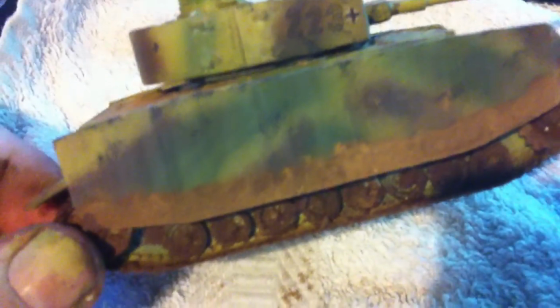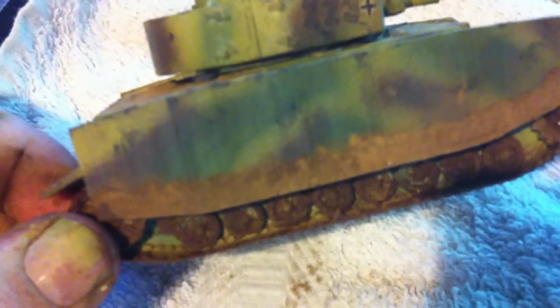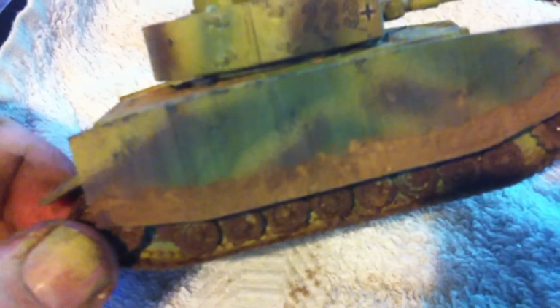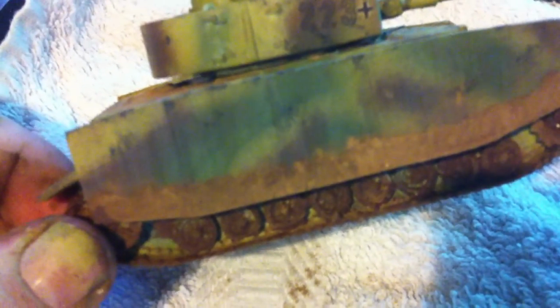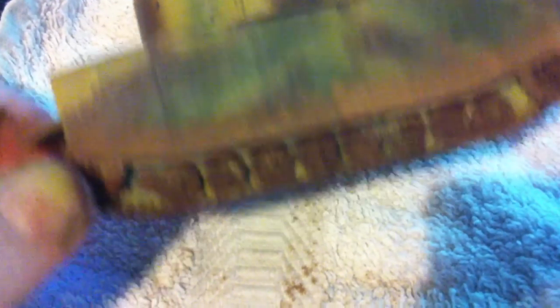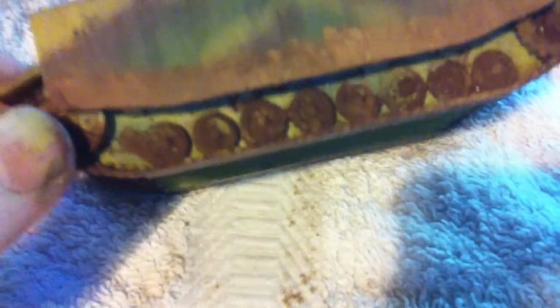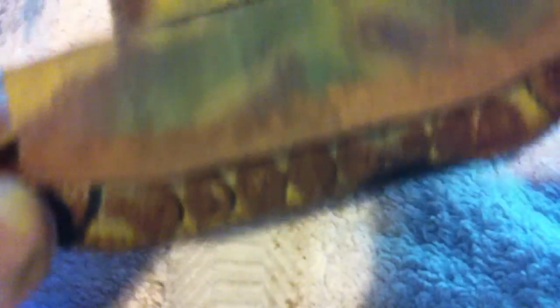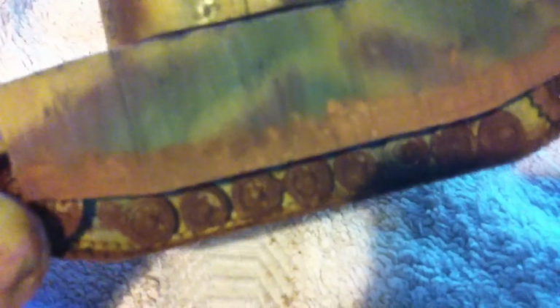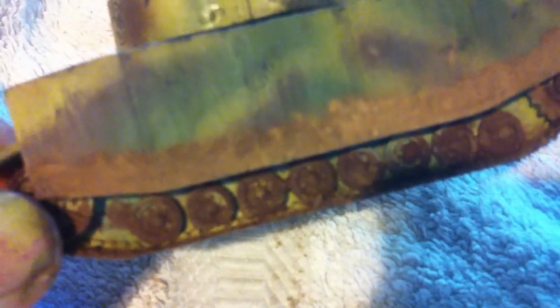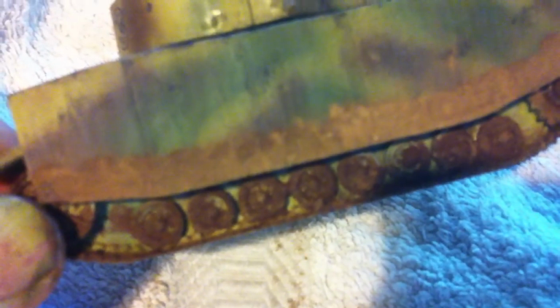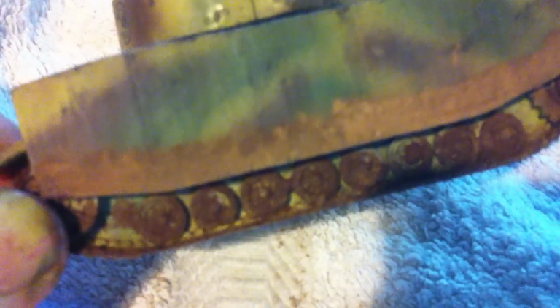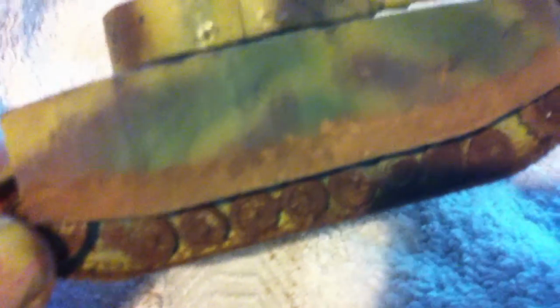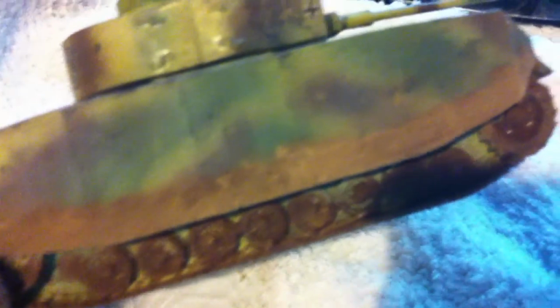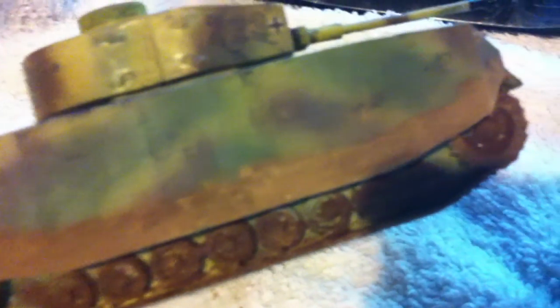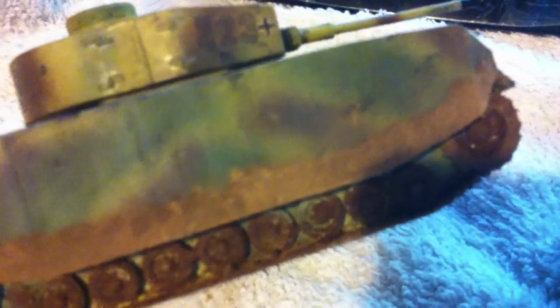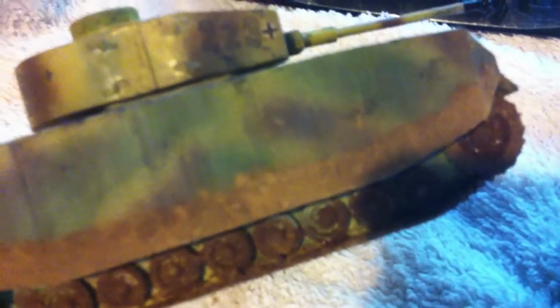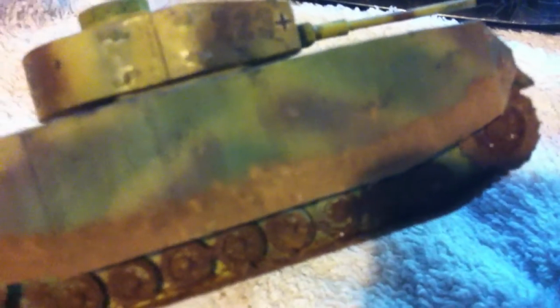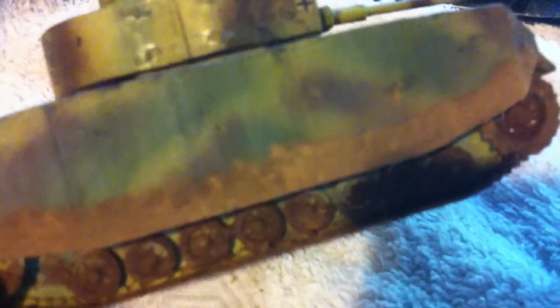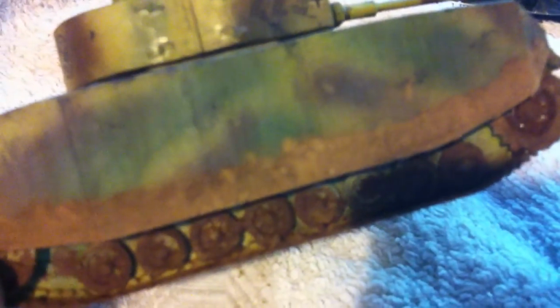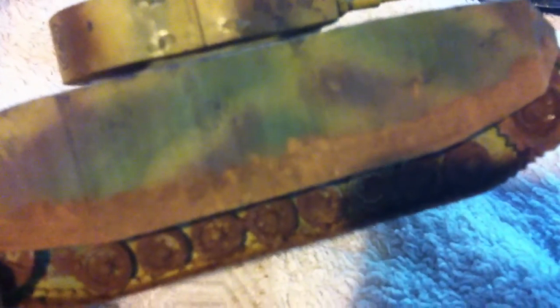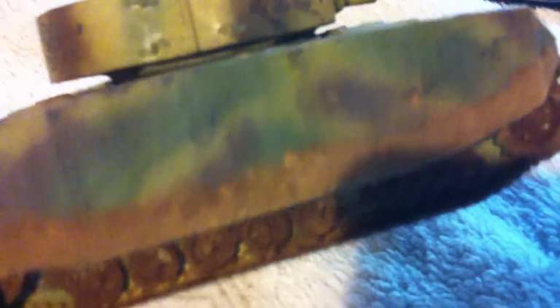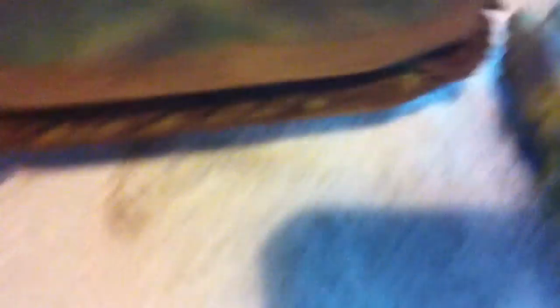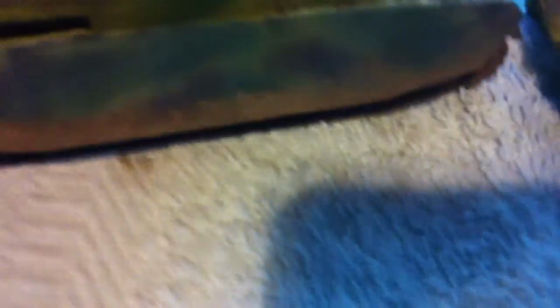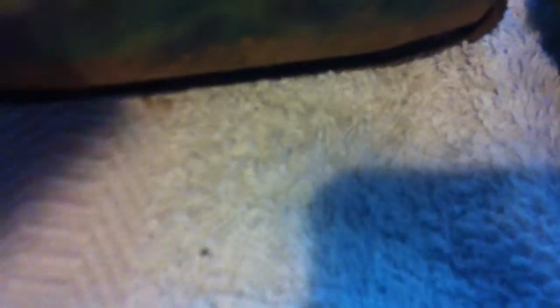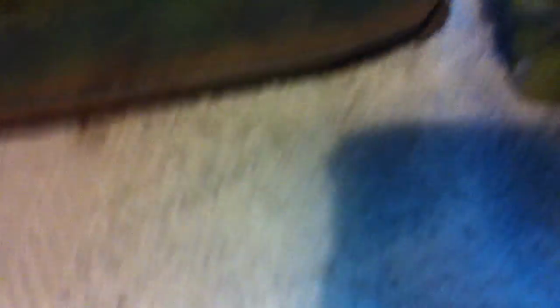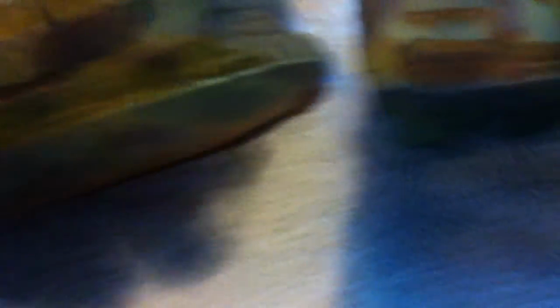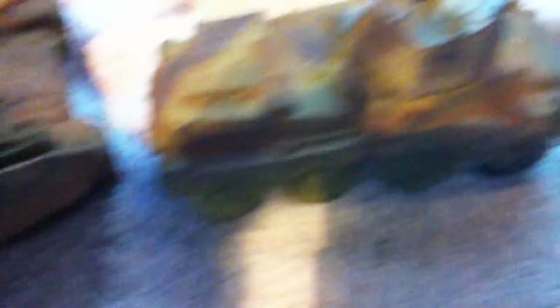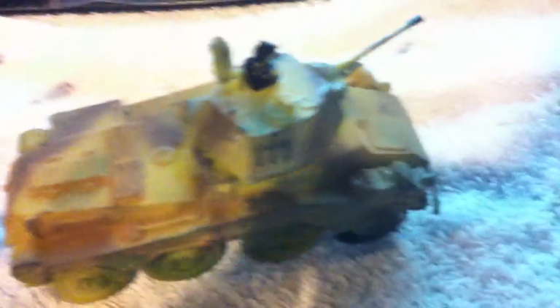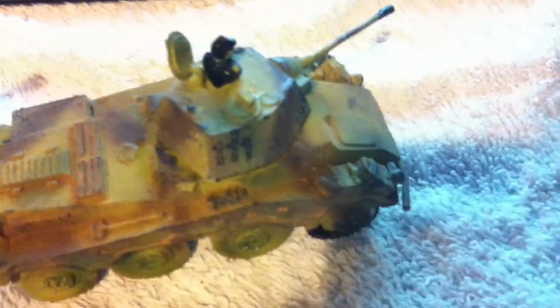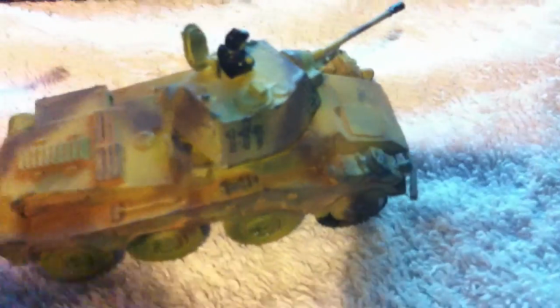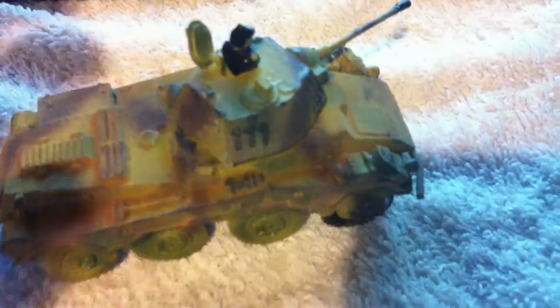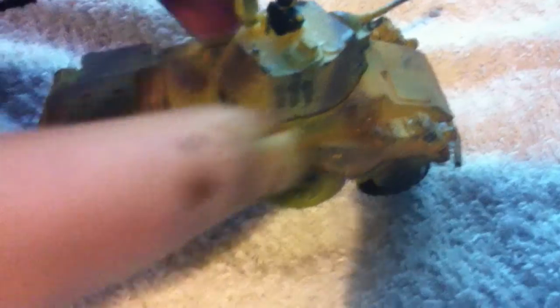I don't know if you can see there with the focus, but I've done some R-Paint streaks, really subtly, sort of like dust. It's the first time I've used R-Paint to do this effect.